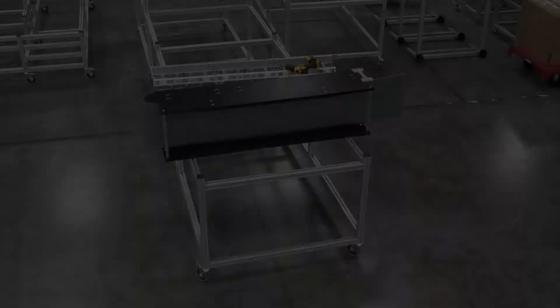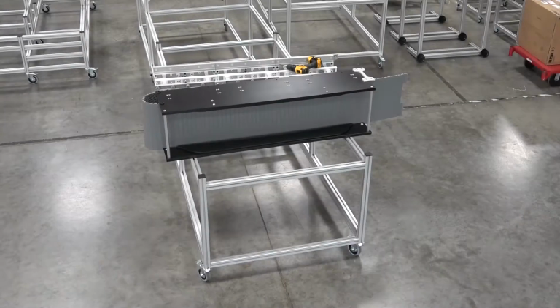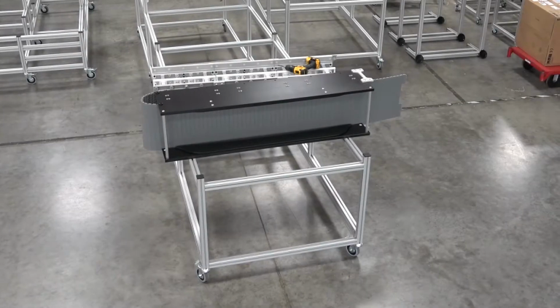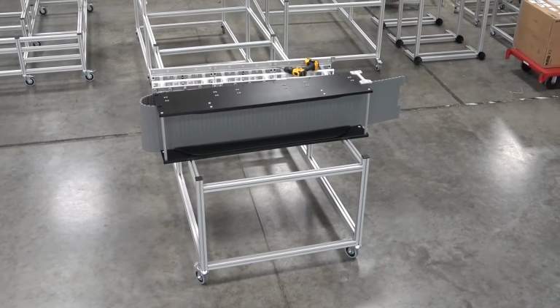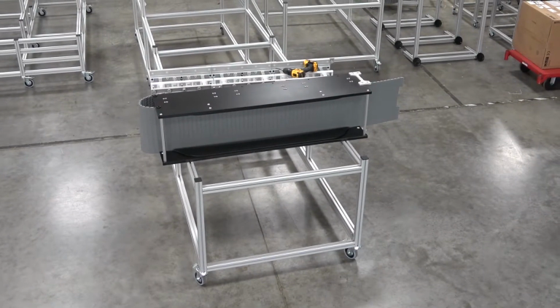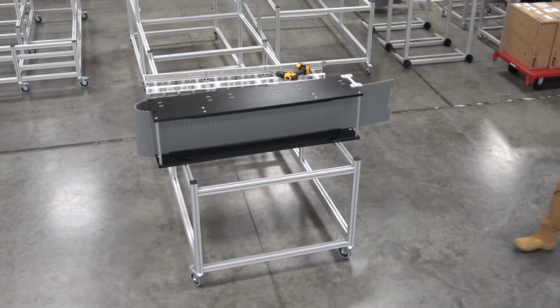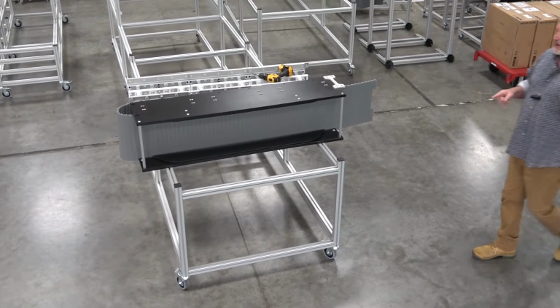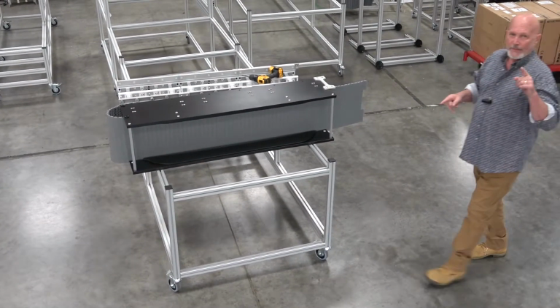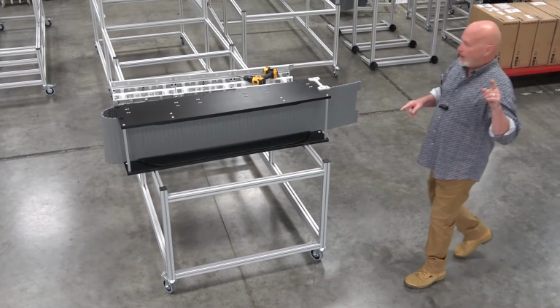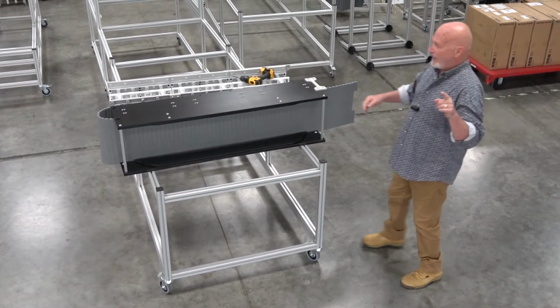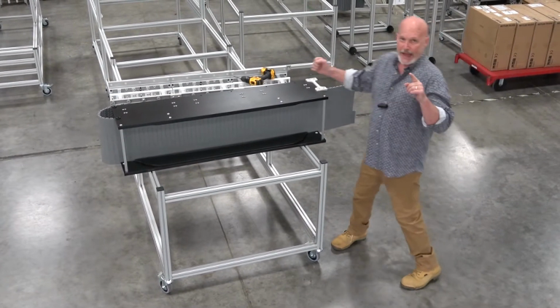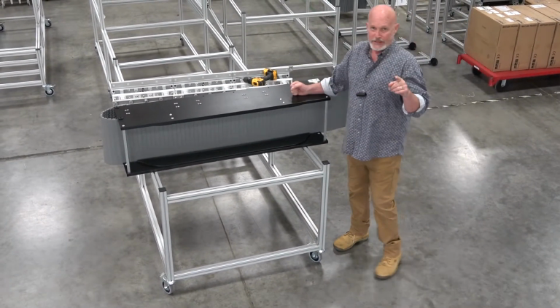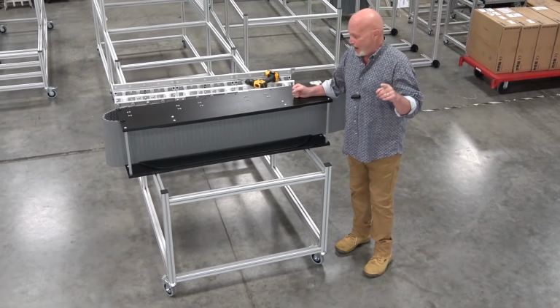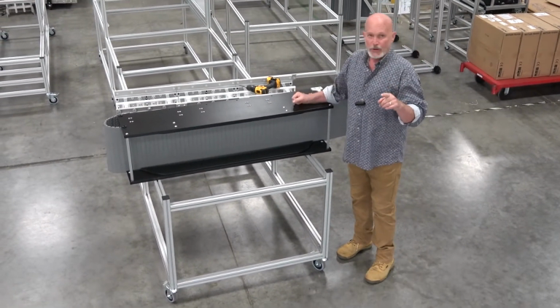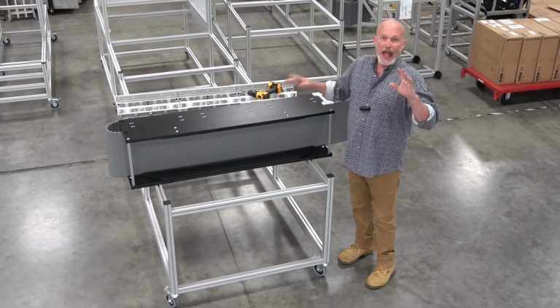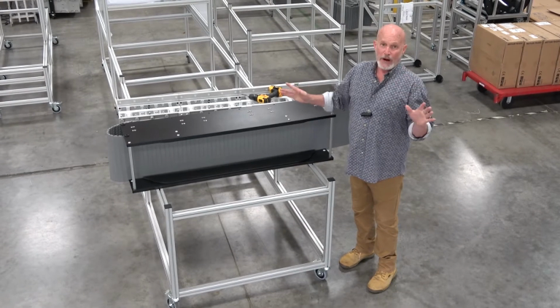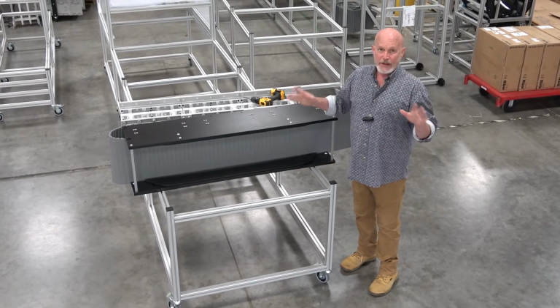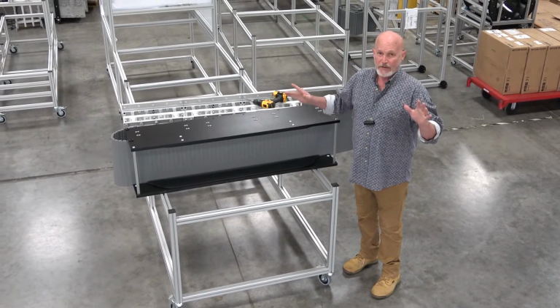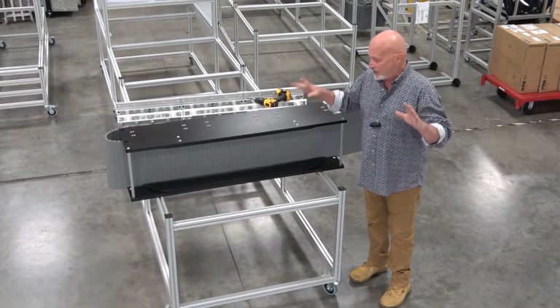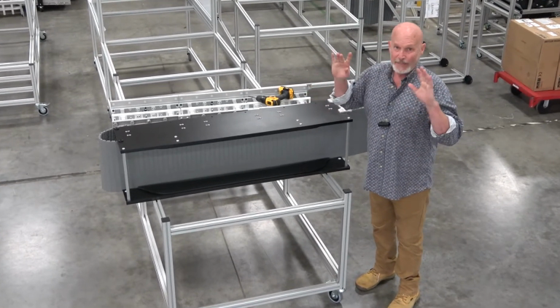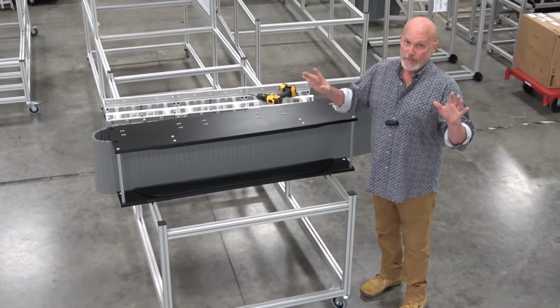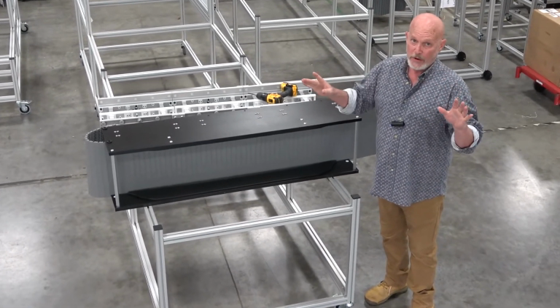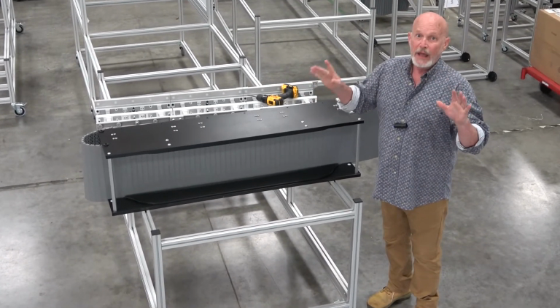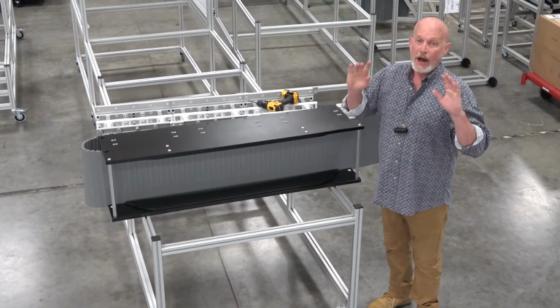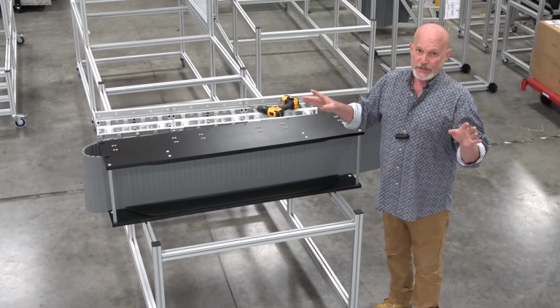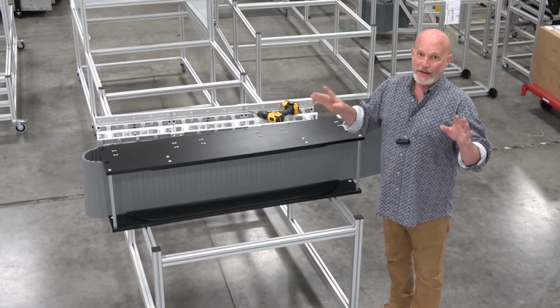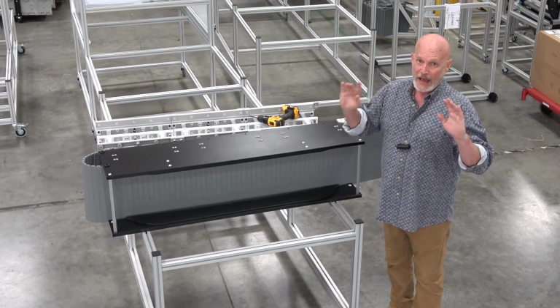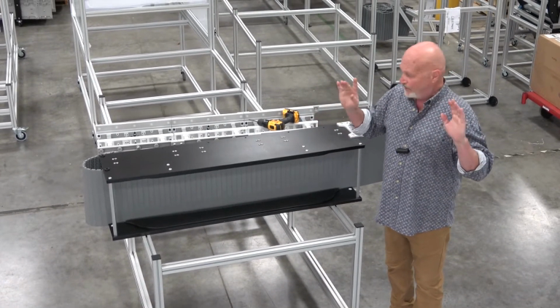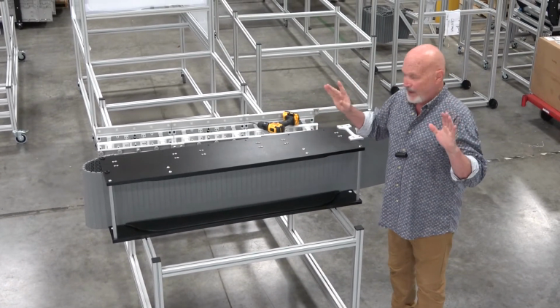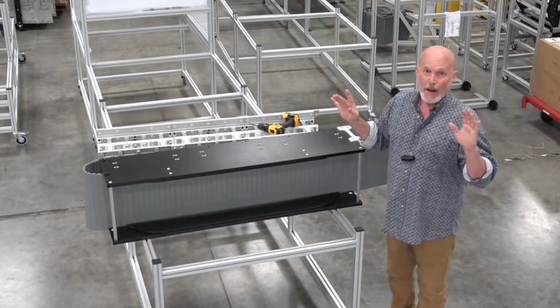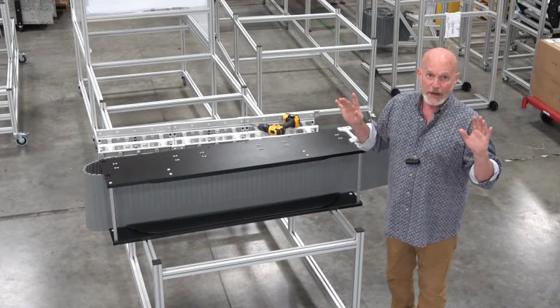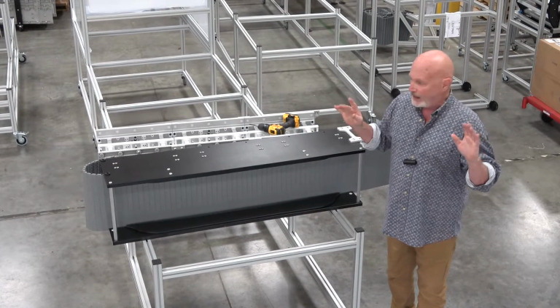Hey, welcome back to Dynamic Conveyor. Today I'm going to talk to you about our Catenary SAG module — how it operates, how it functions, and most importantly how to install it and how to make it operate correctly.